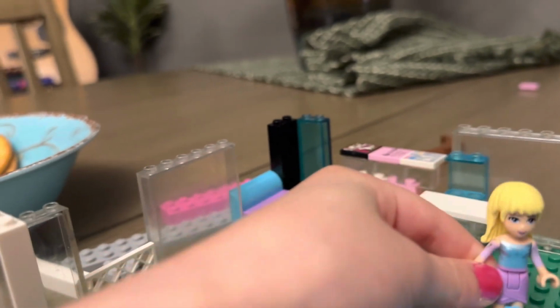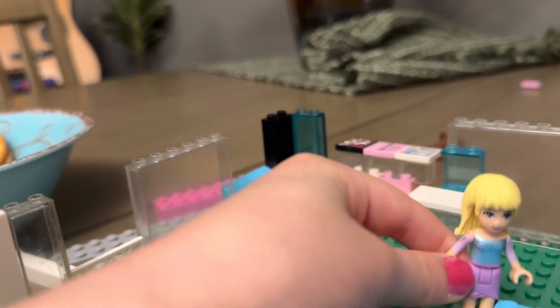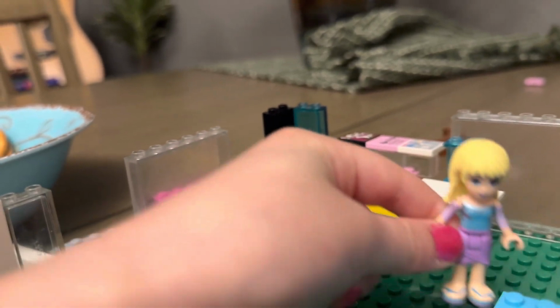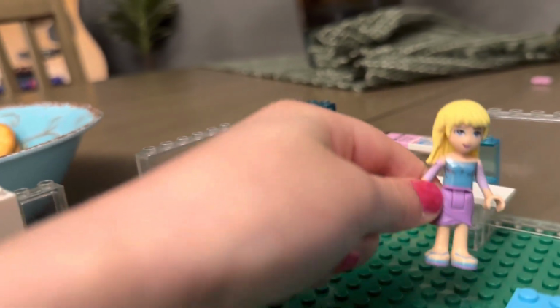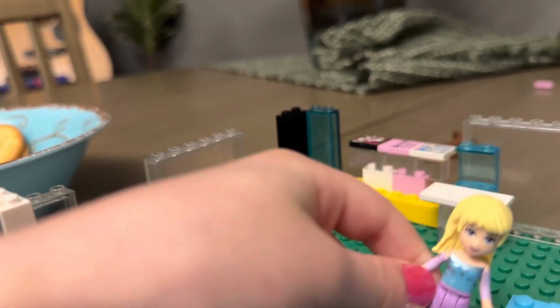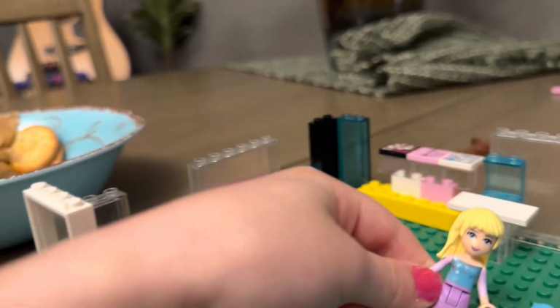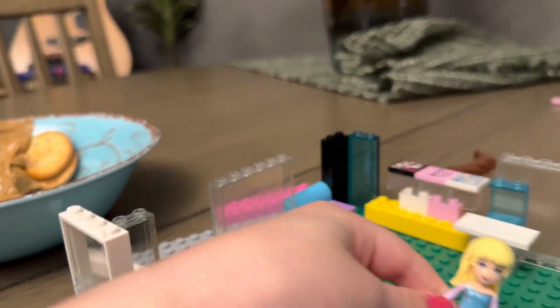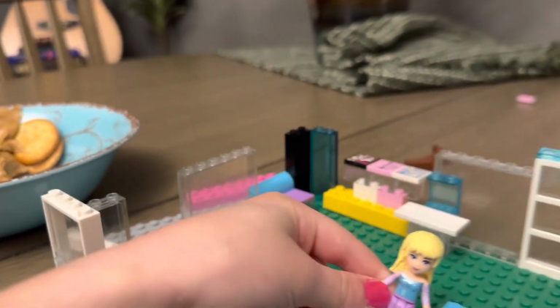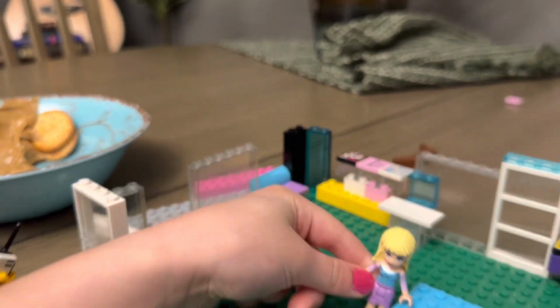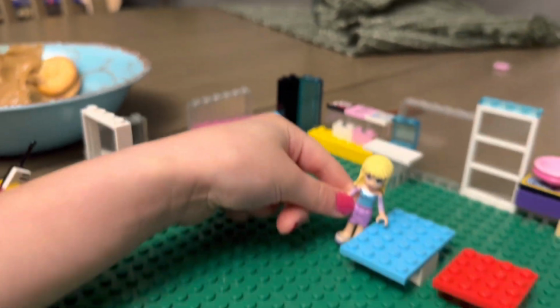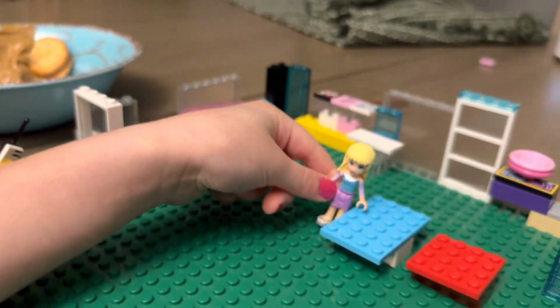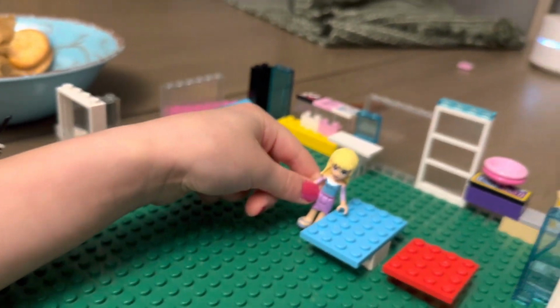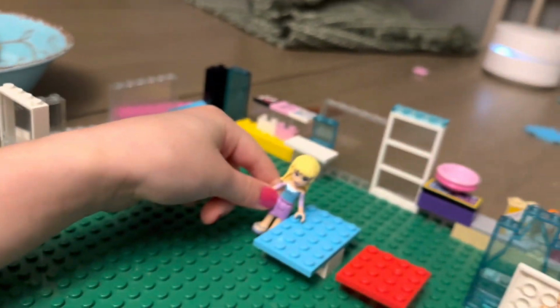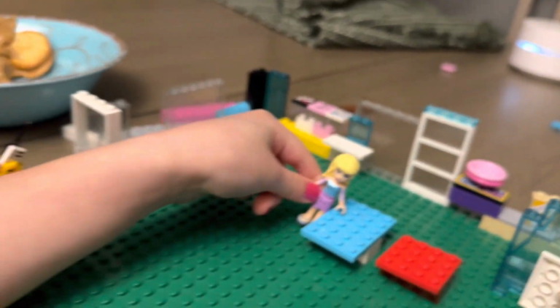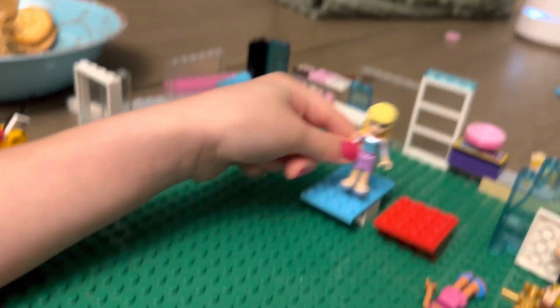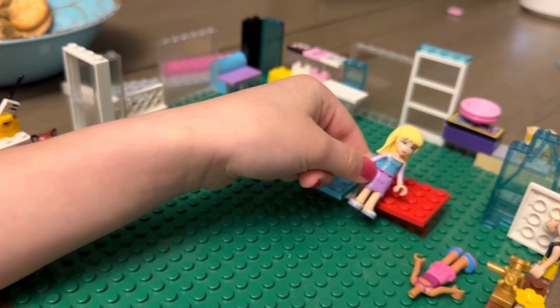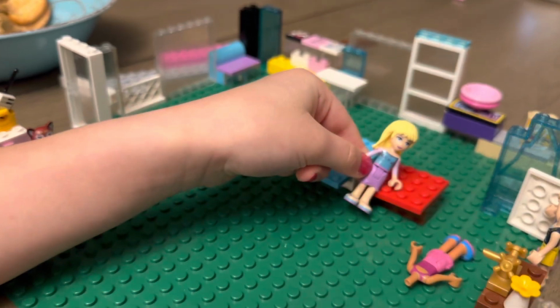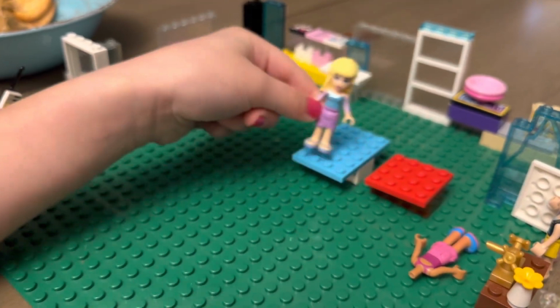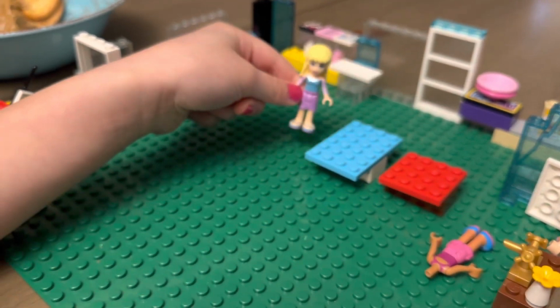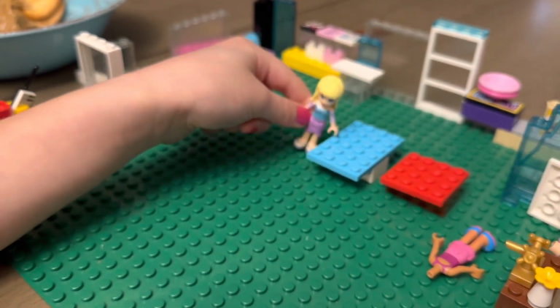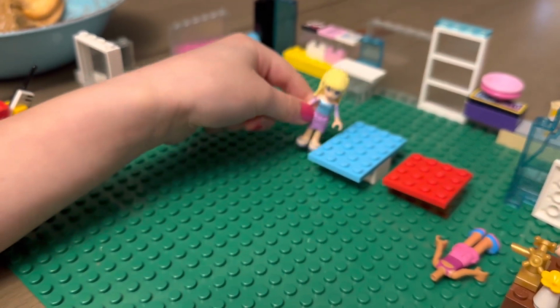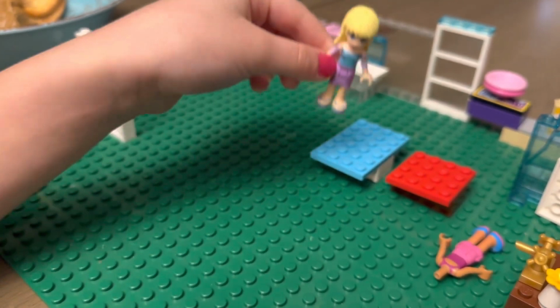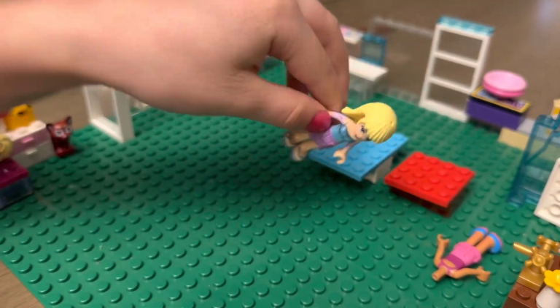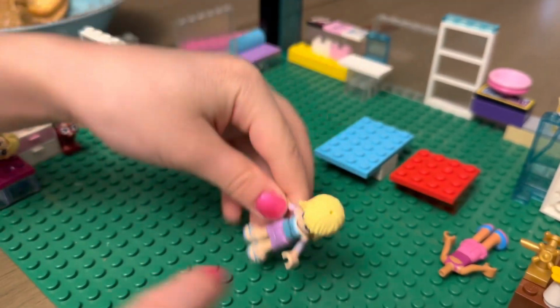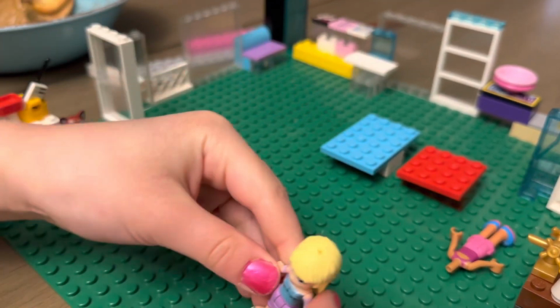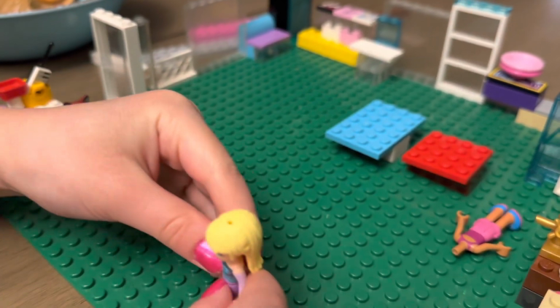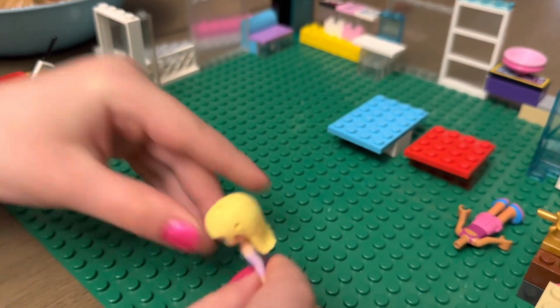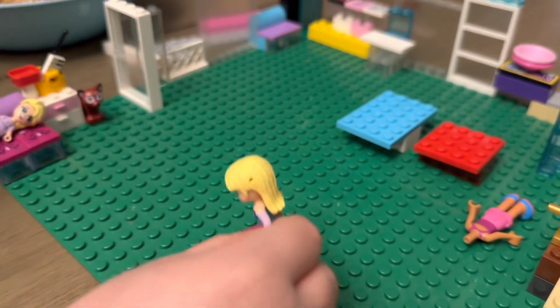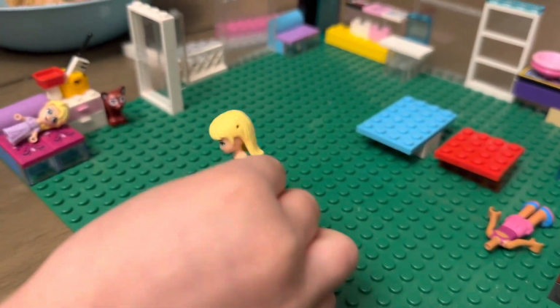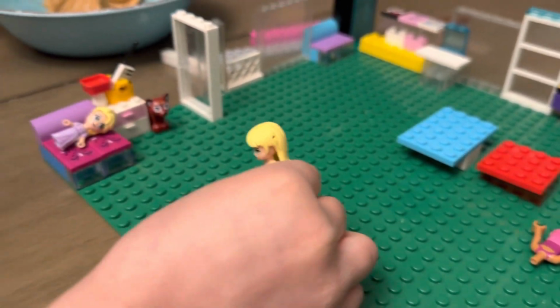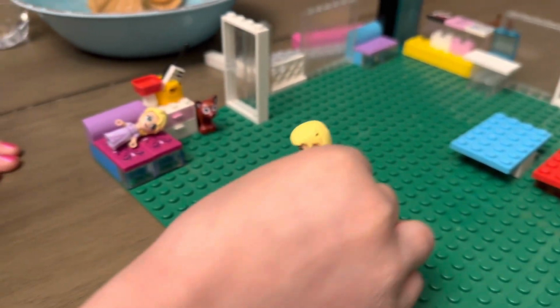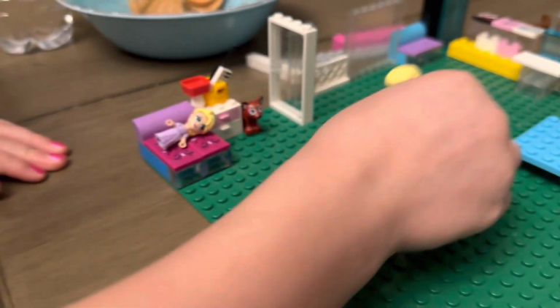Let's go on to the next room — actually, I forgot. This is the kids' table. This is the grown-up table. And let's go on to the next room.